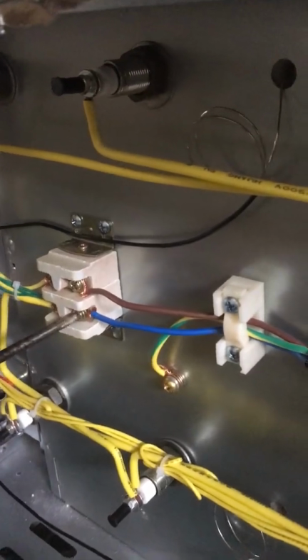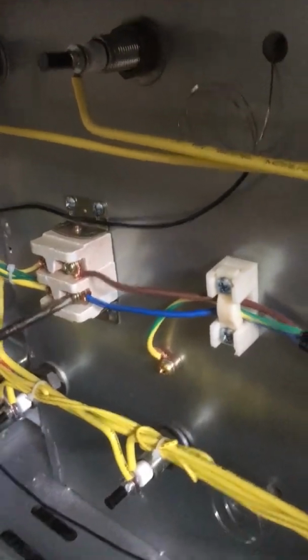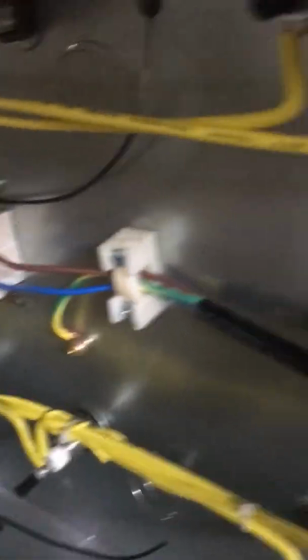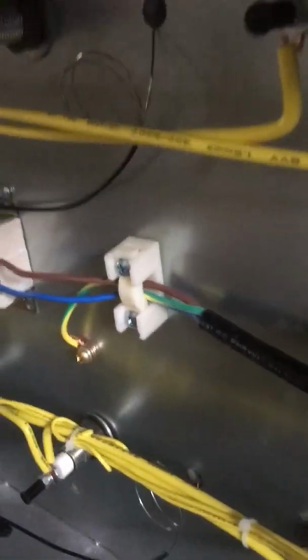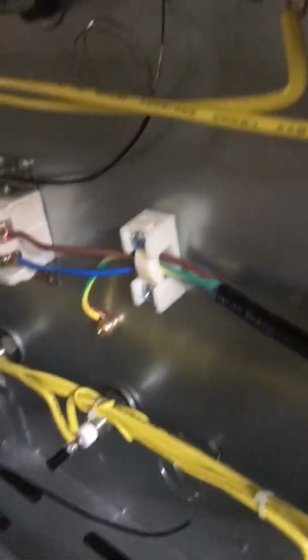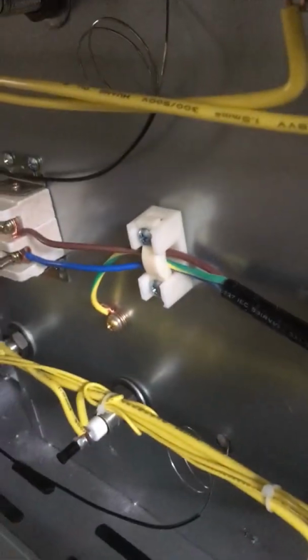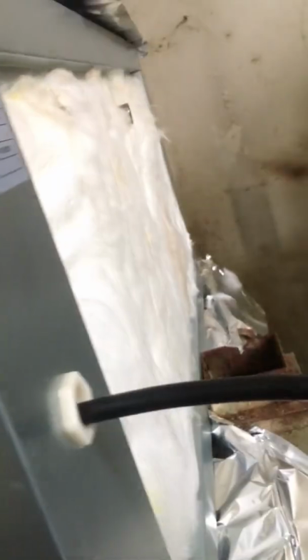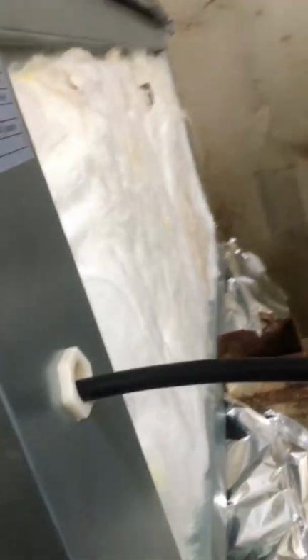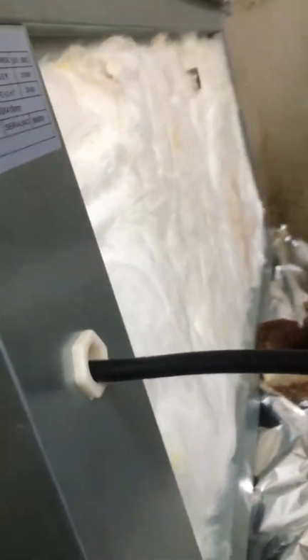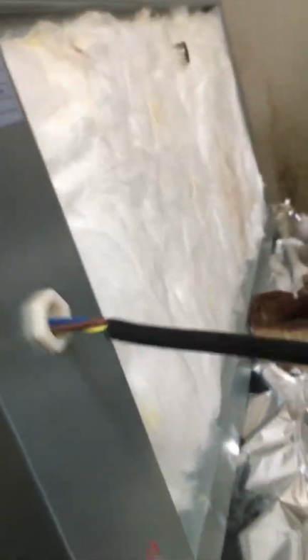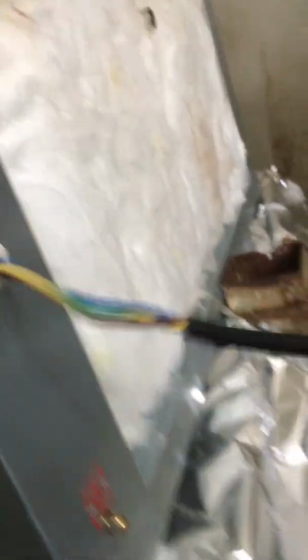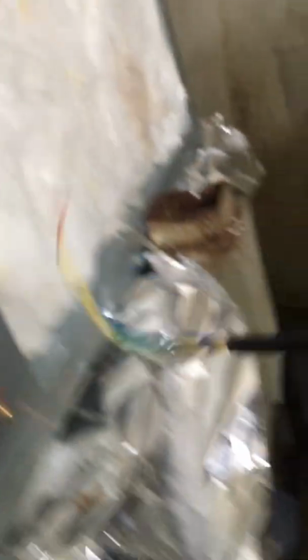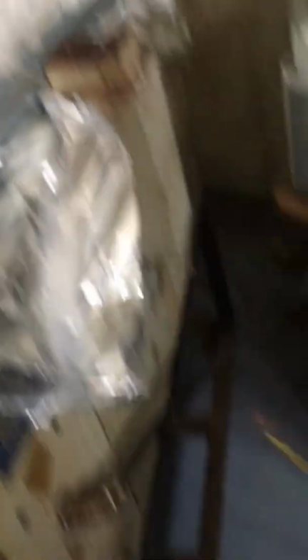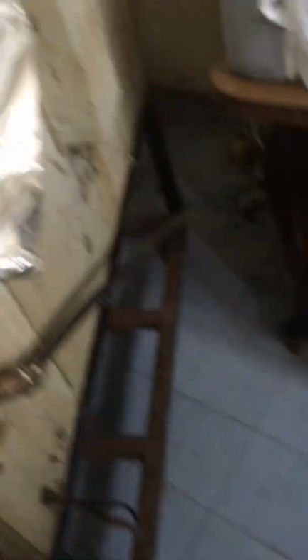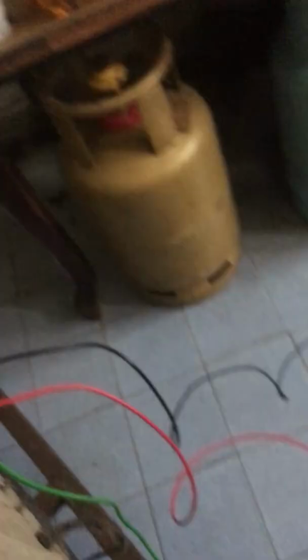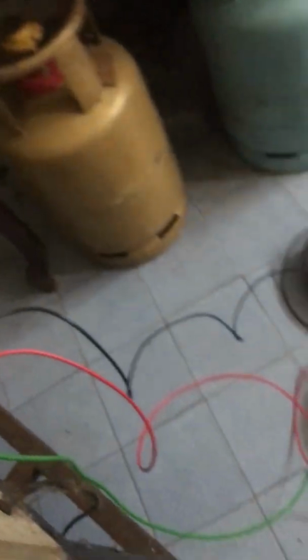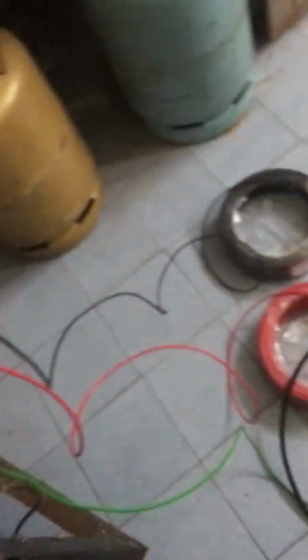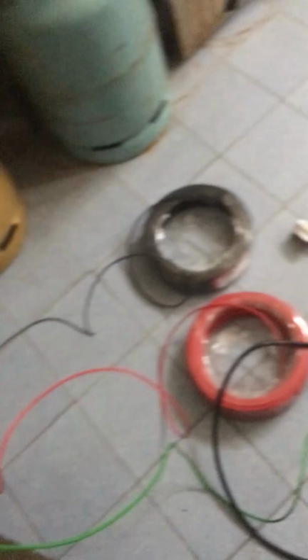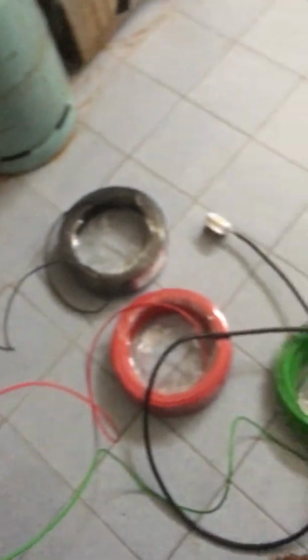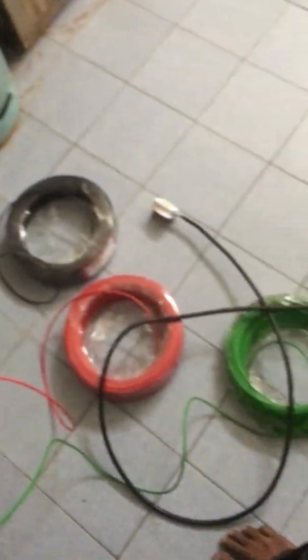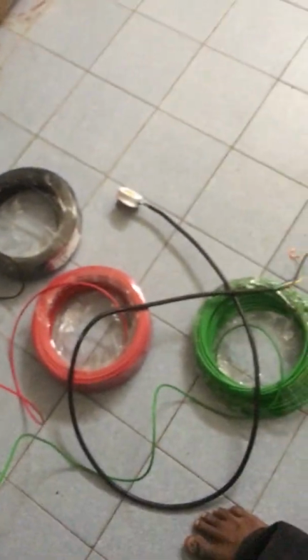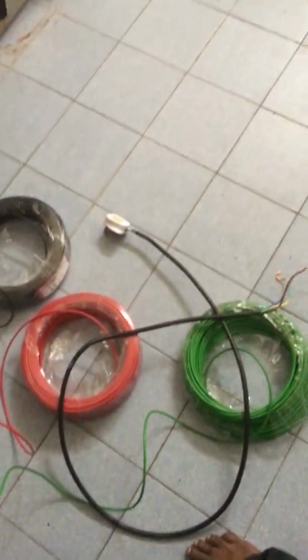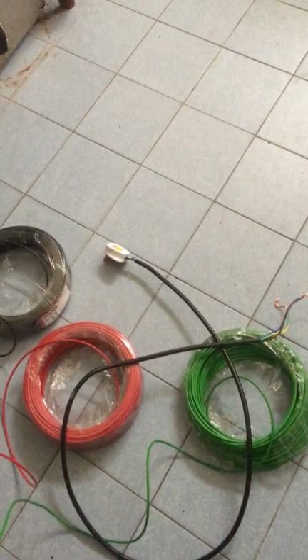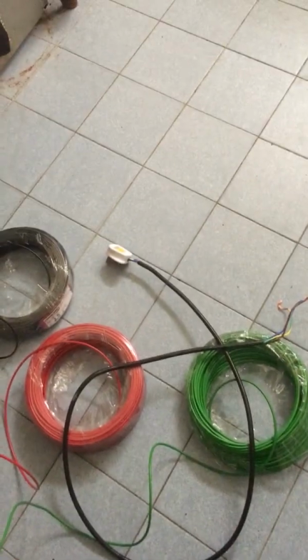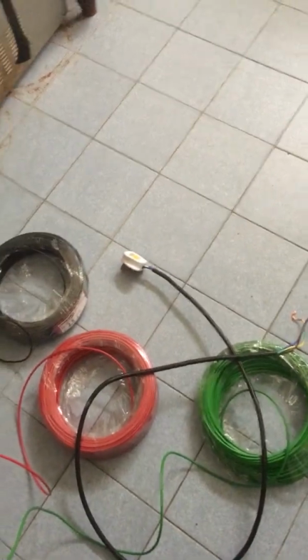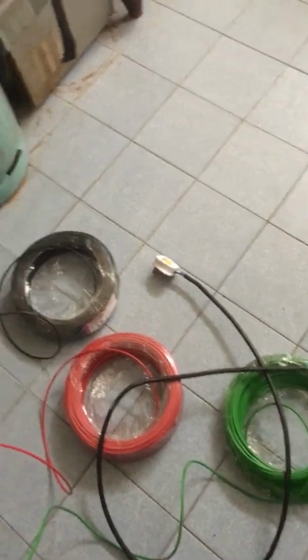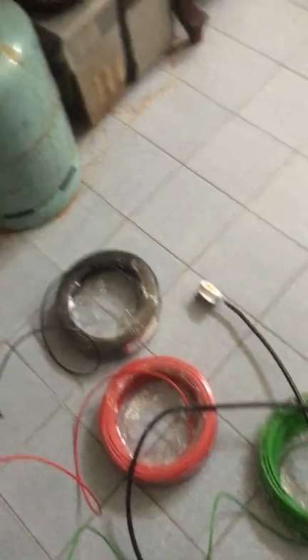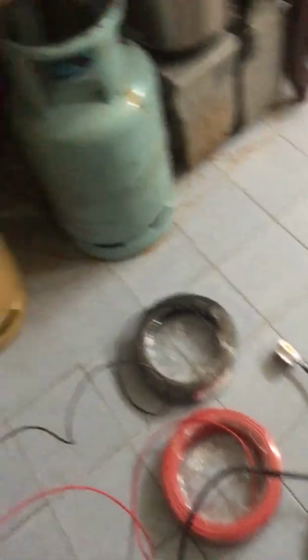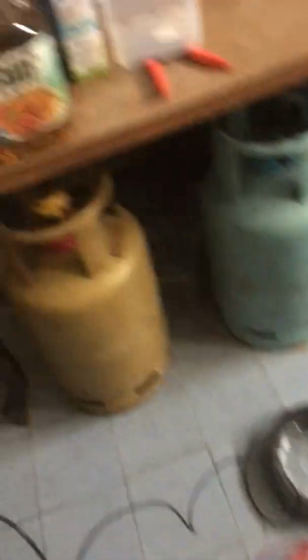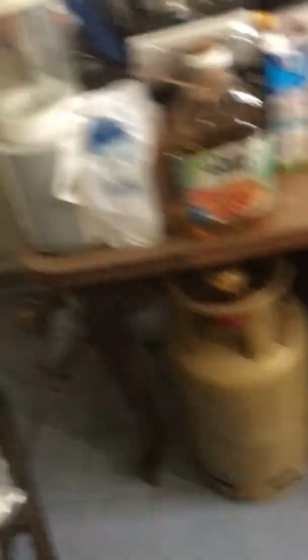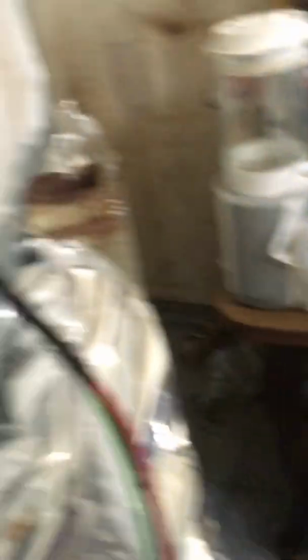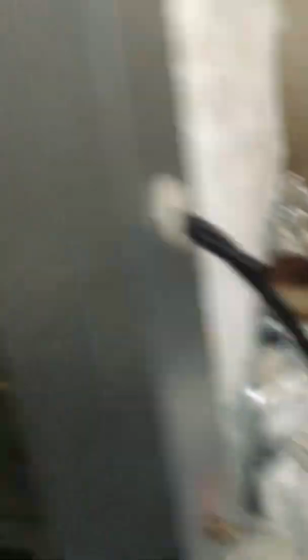Remove the wire from the baking oven. Use 2.5mm cable — live, neutral, and earth wire — and insert it inside the baking oven.